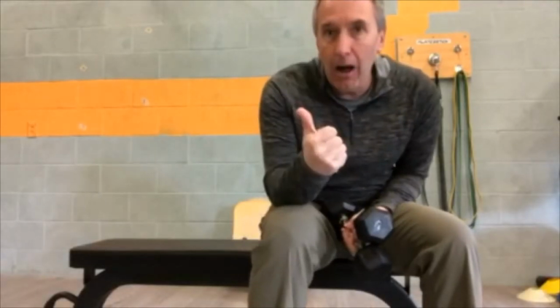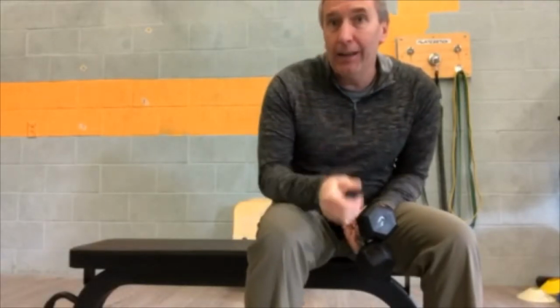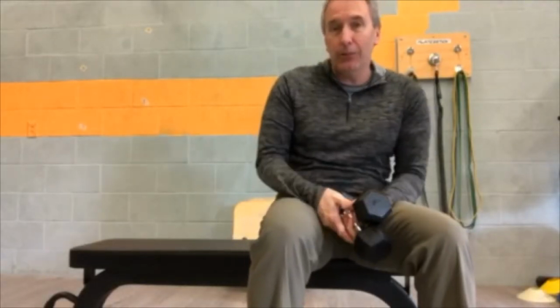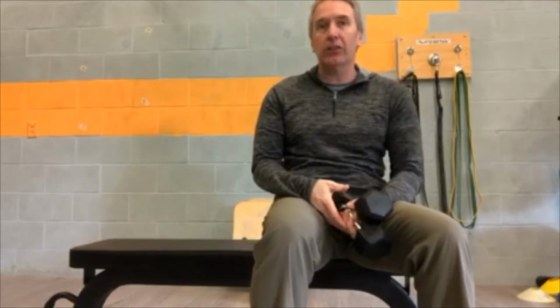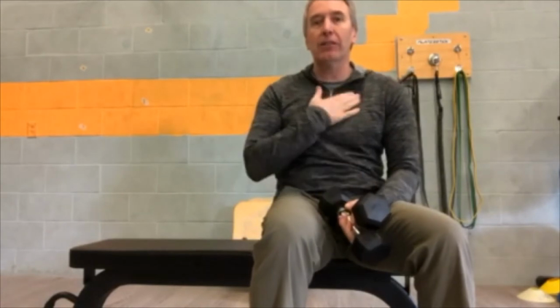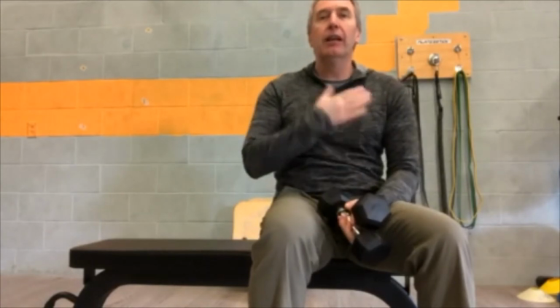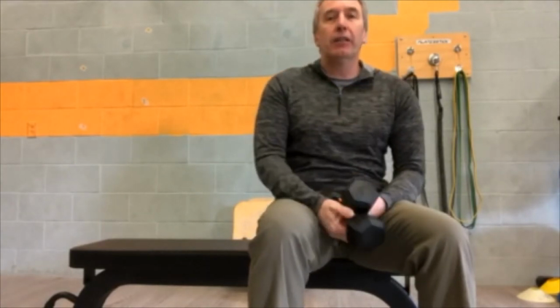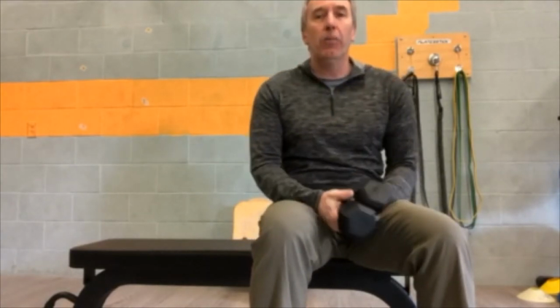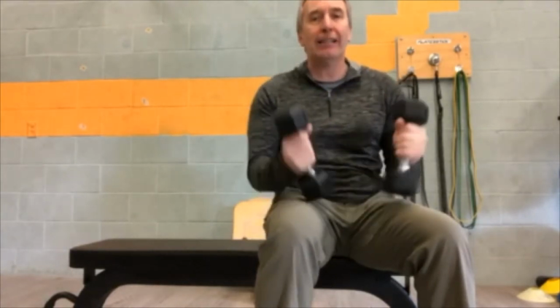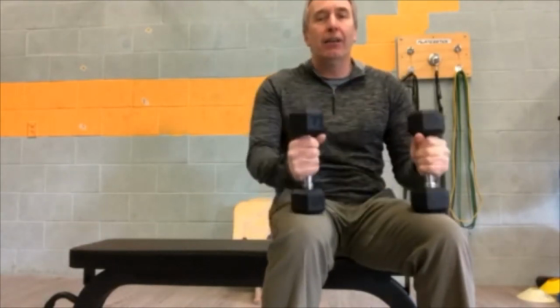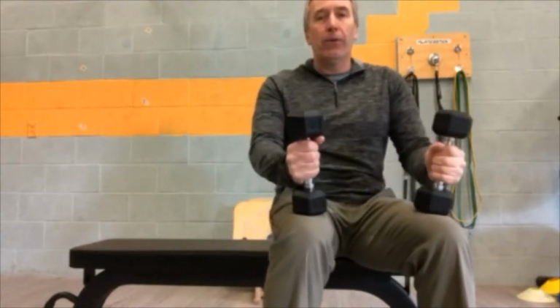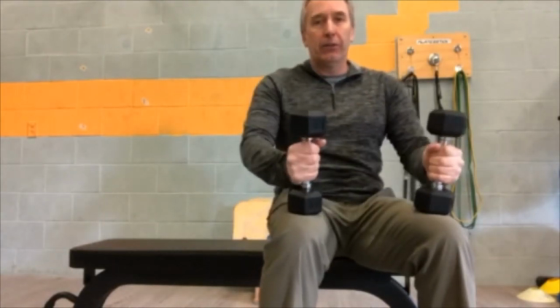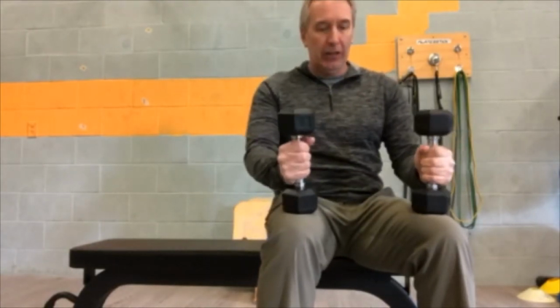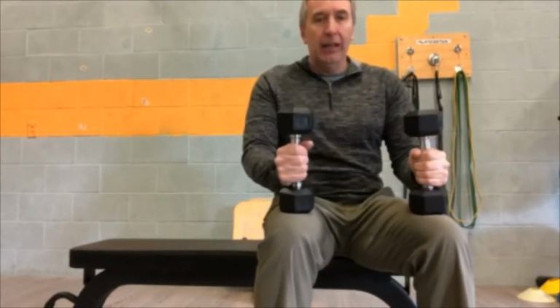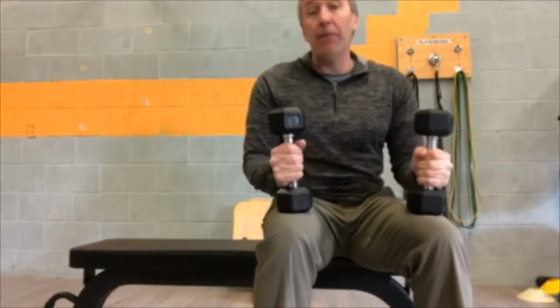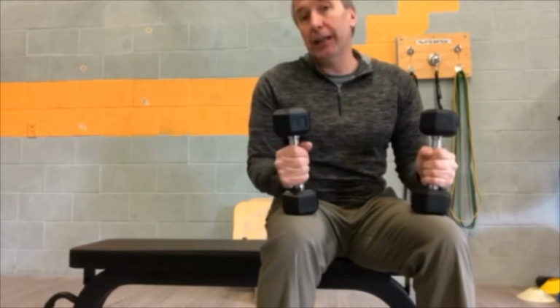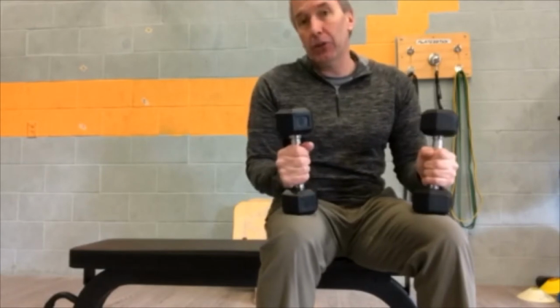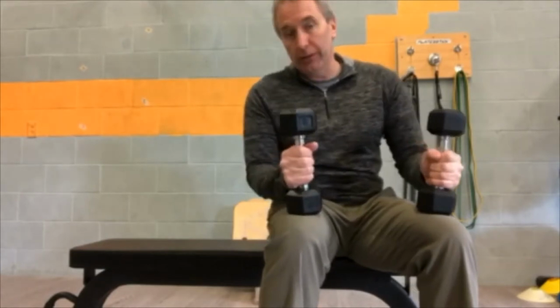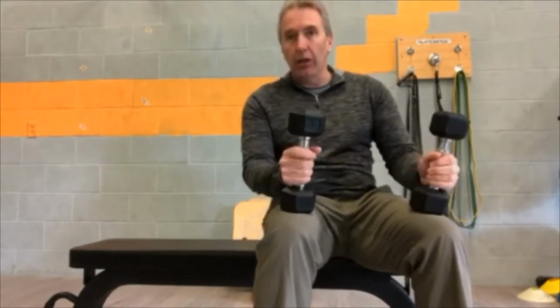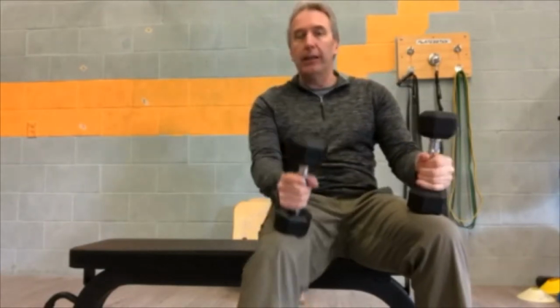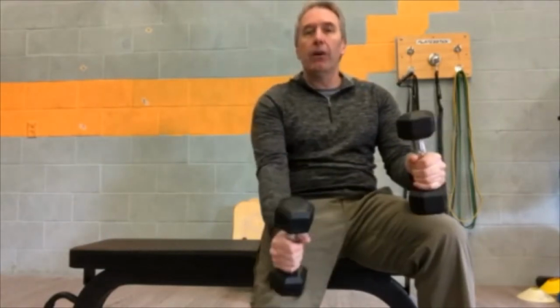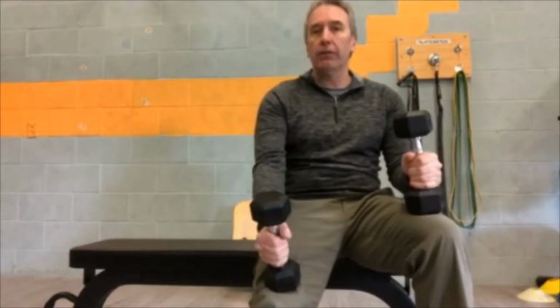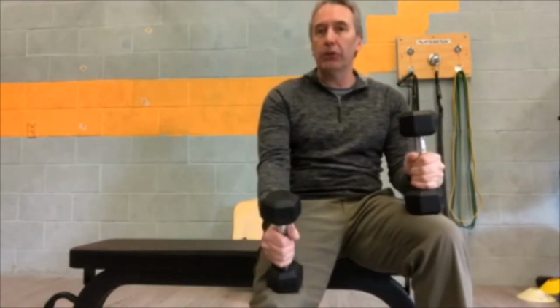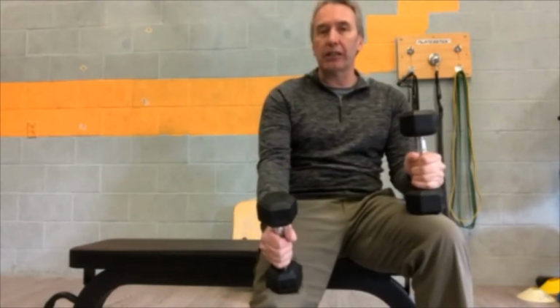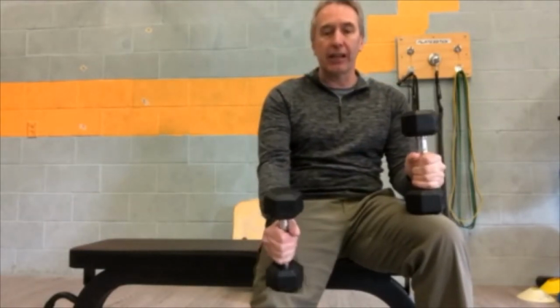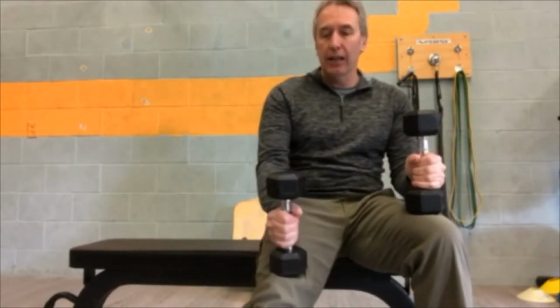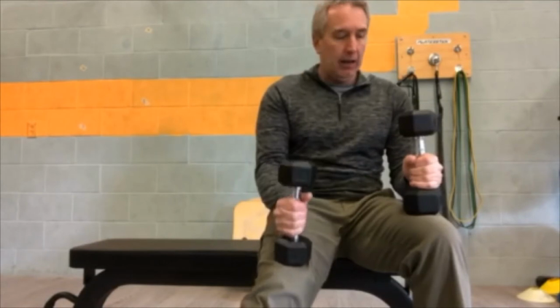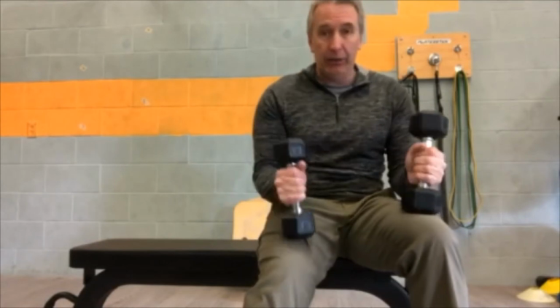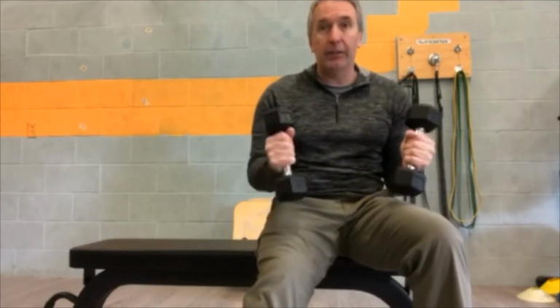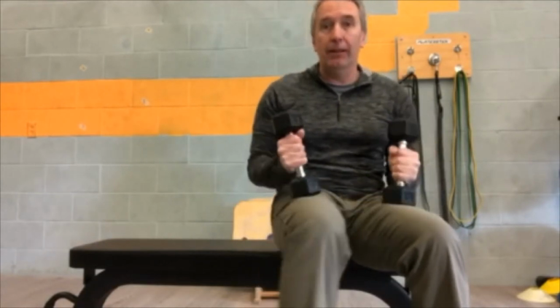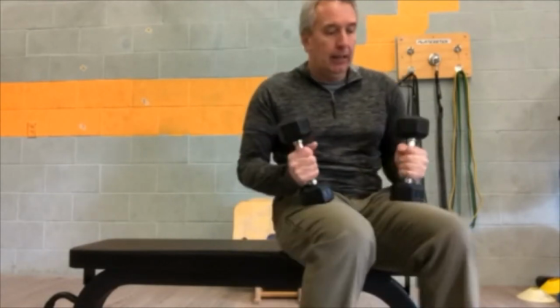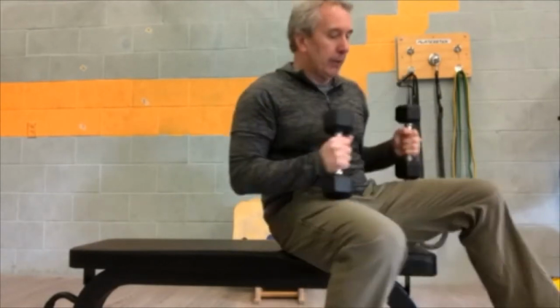Alright, let's work the chest muscles, the old pecs. Really important to work the chest. Keep in mind your shoulder muscles will also be involved when you're doing the chest exercises. We're going to start with dumbbells for this one.